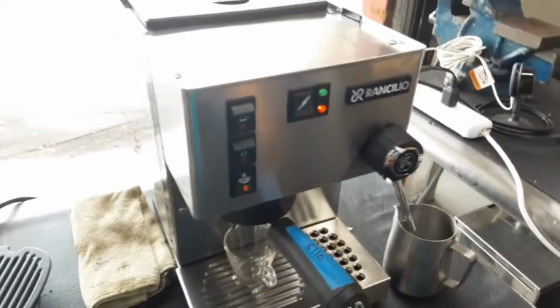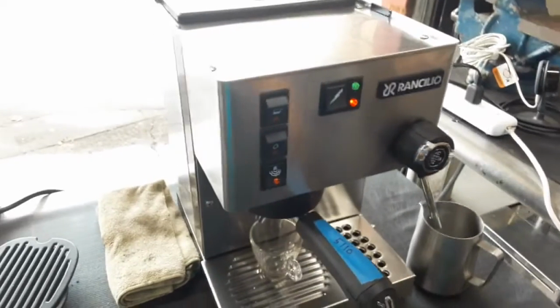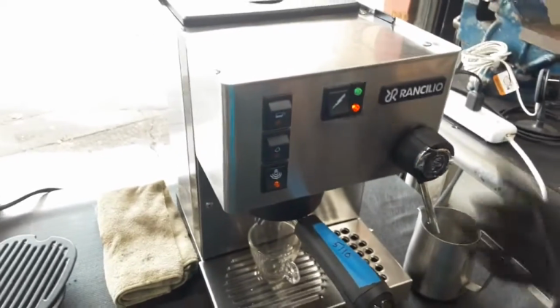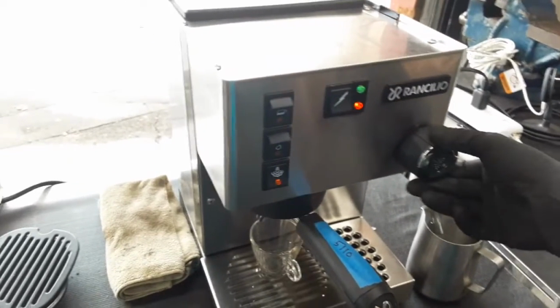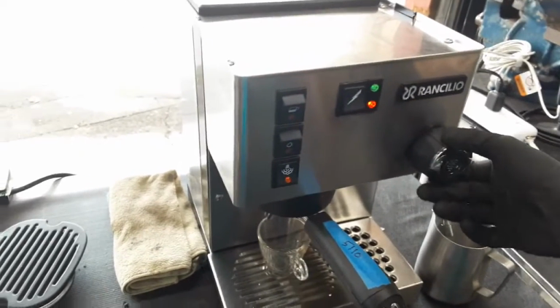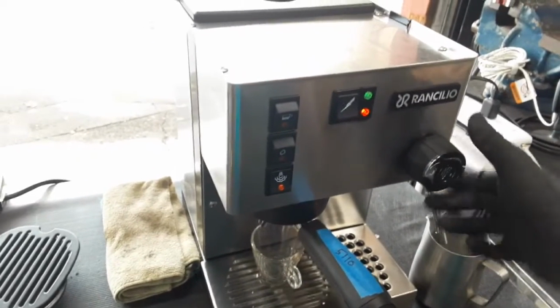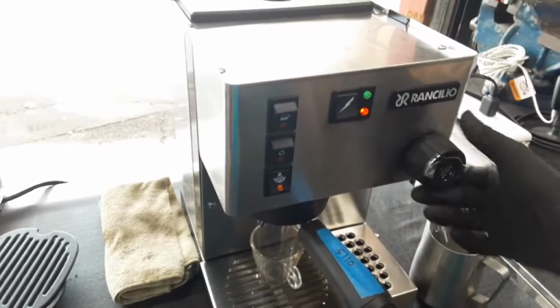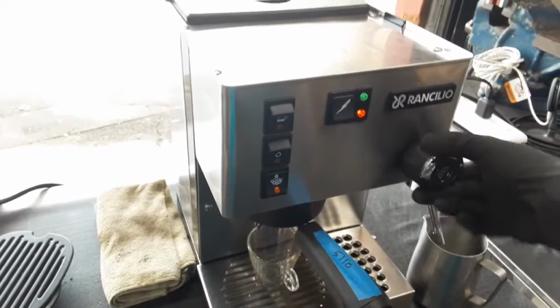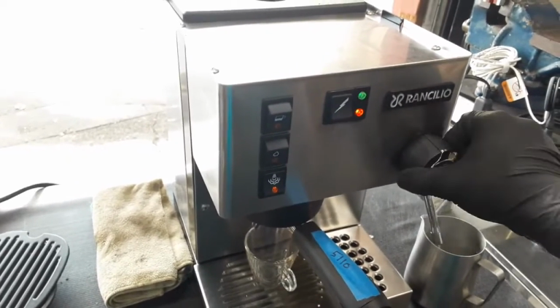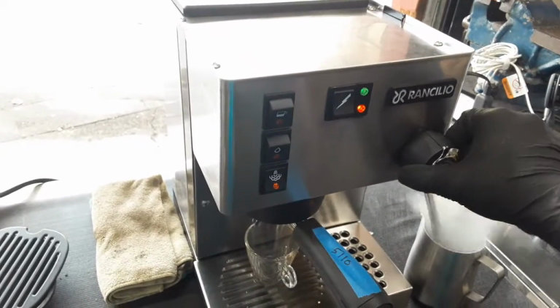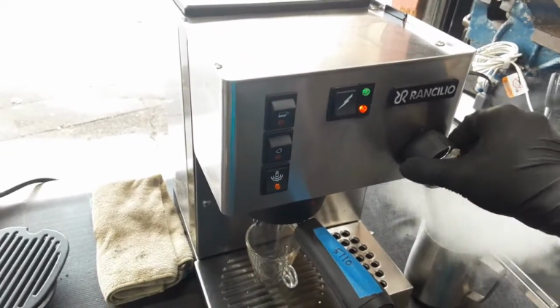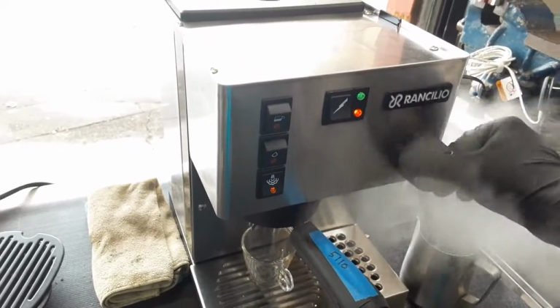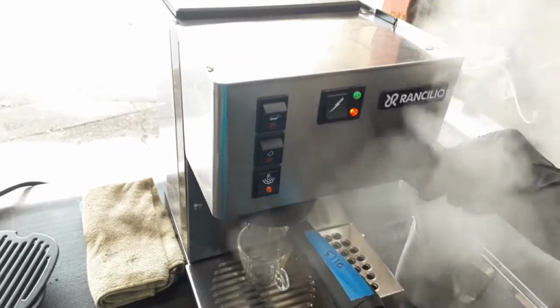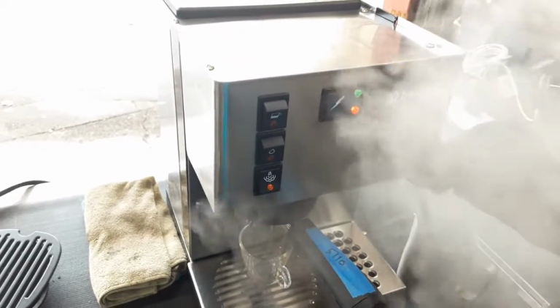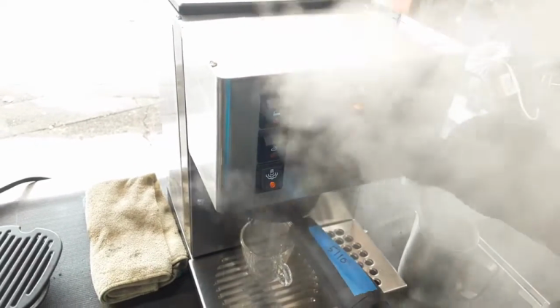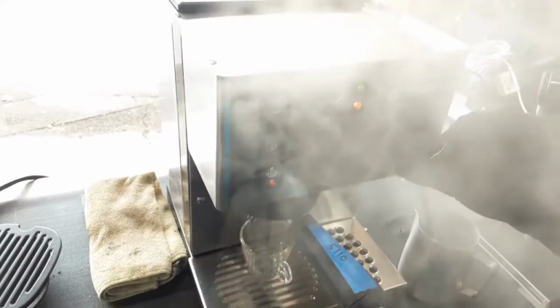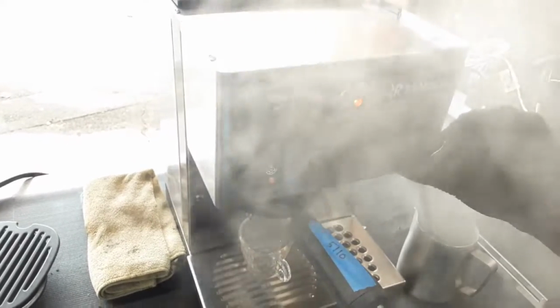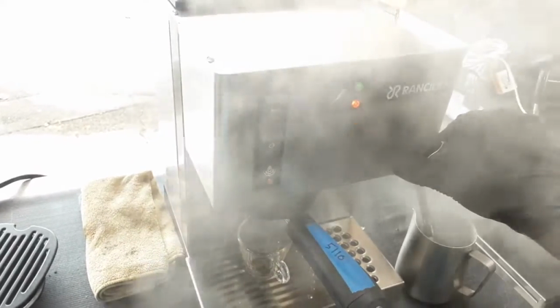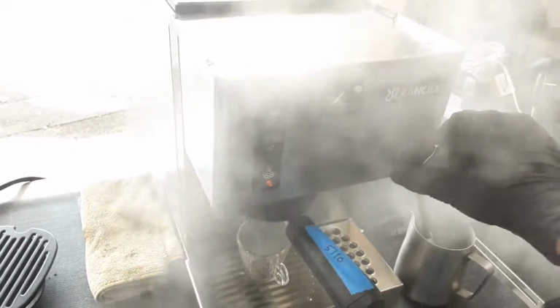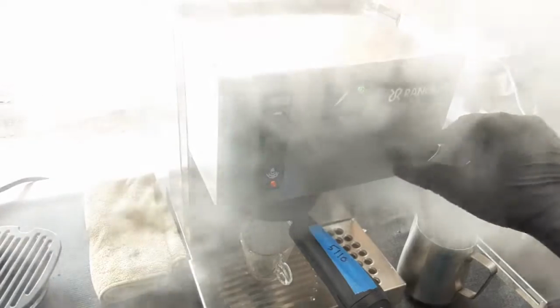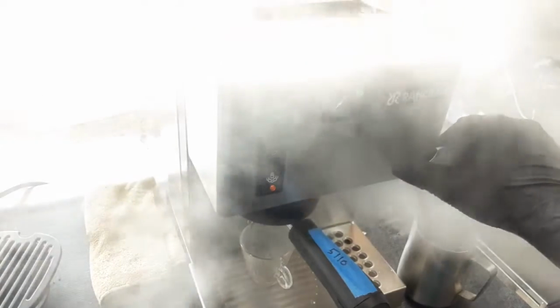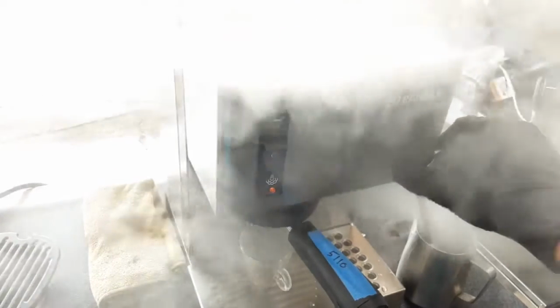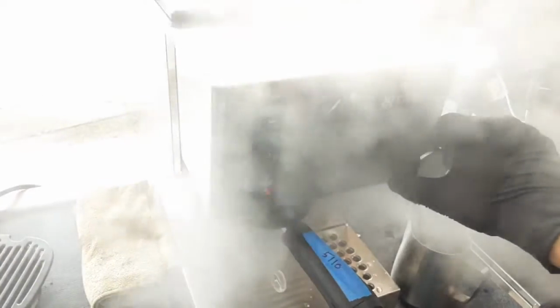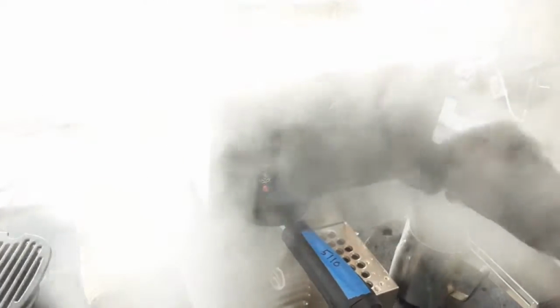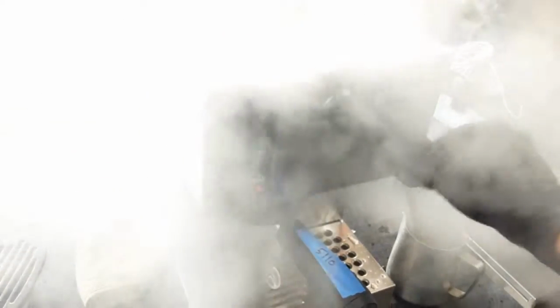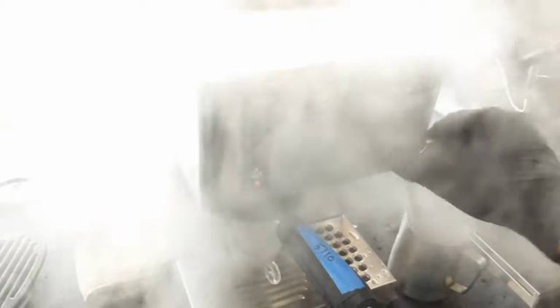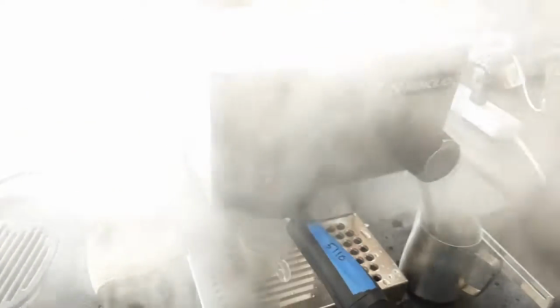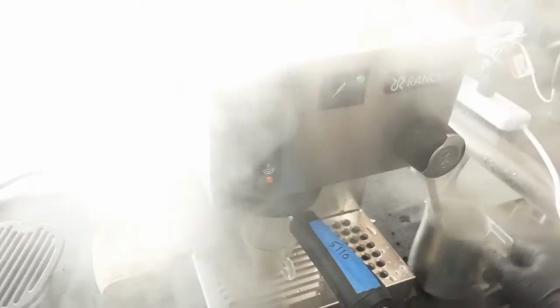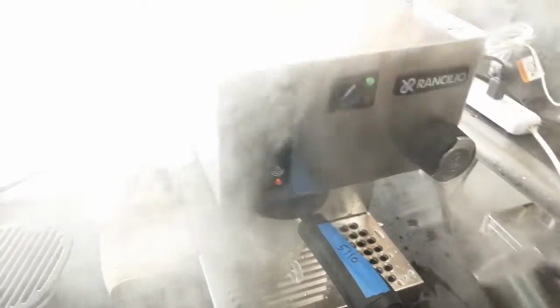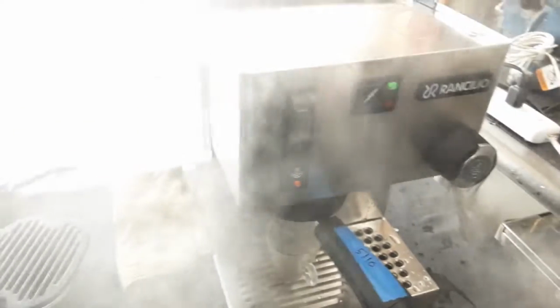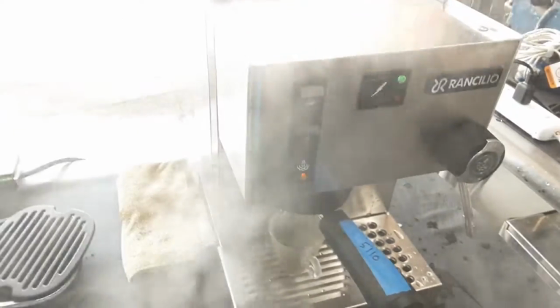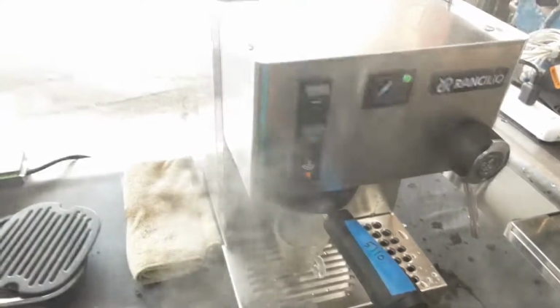Starting with the steamer — I'm going to test it out. As you can see, it's already at pressure.